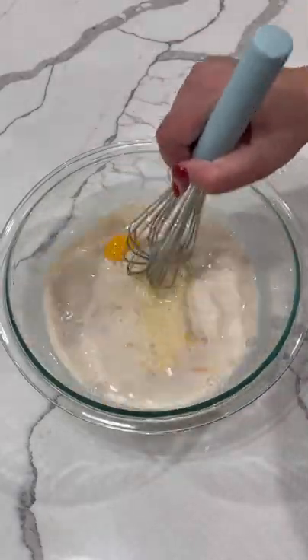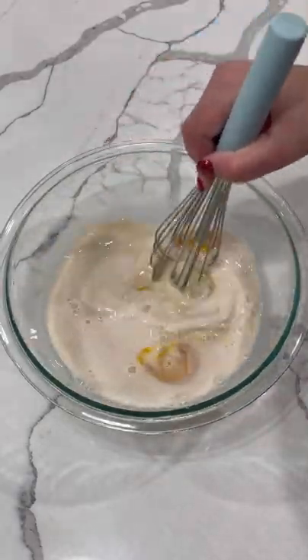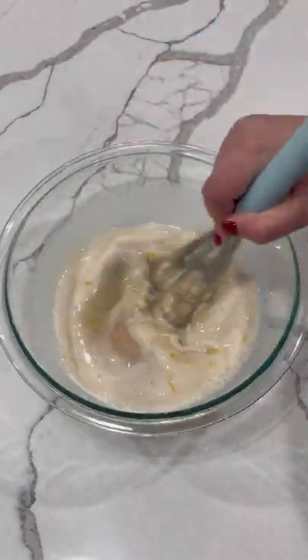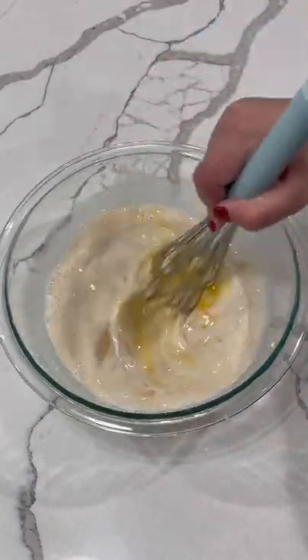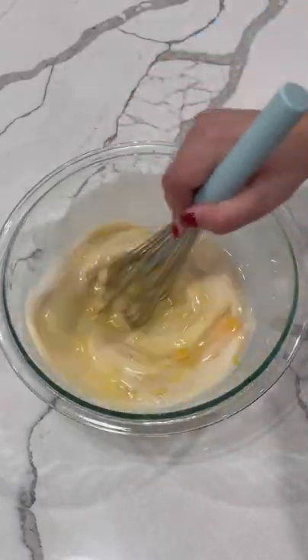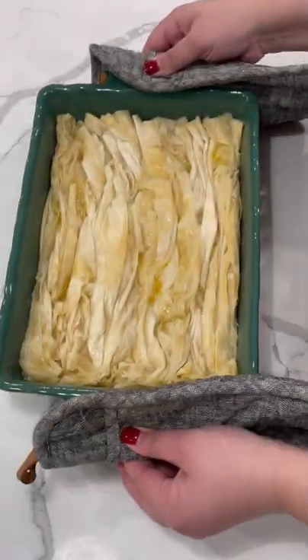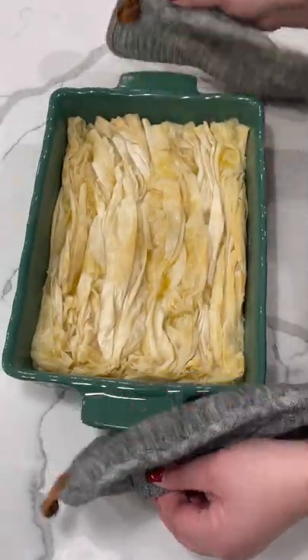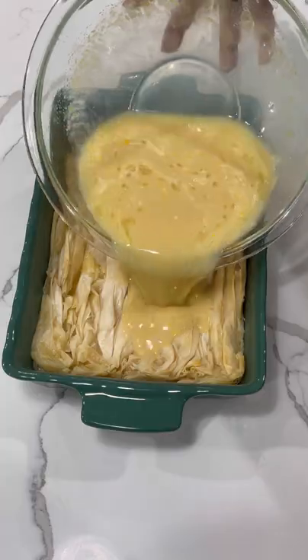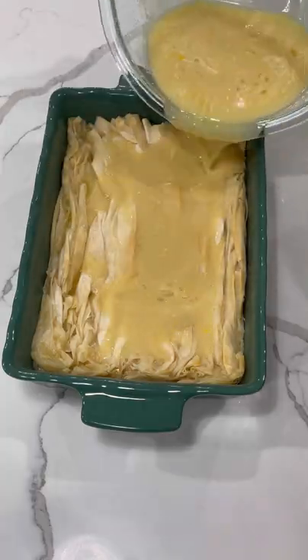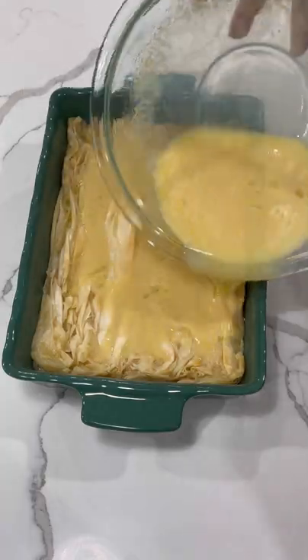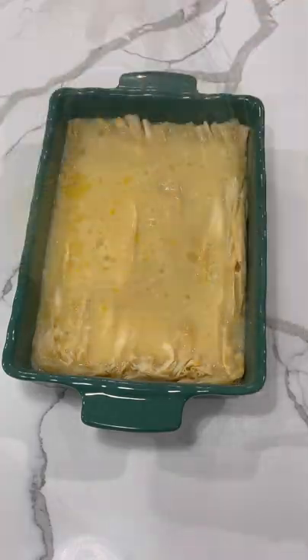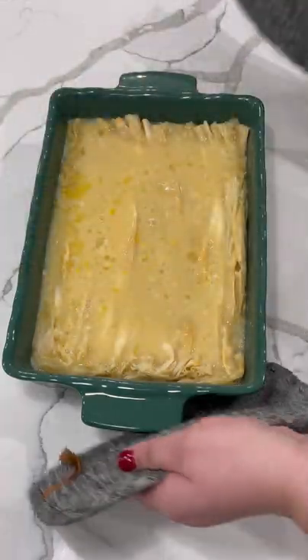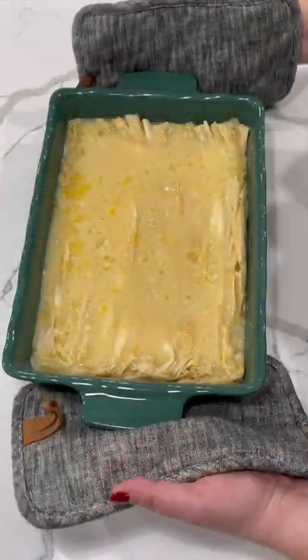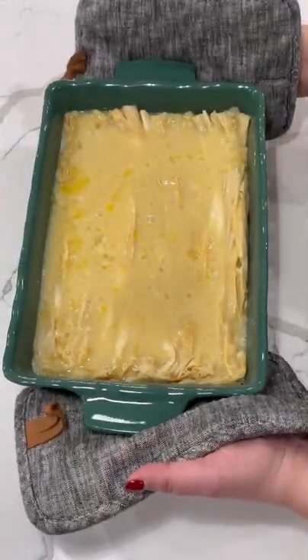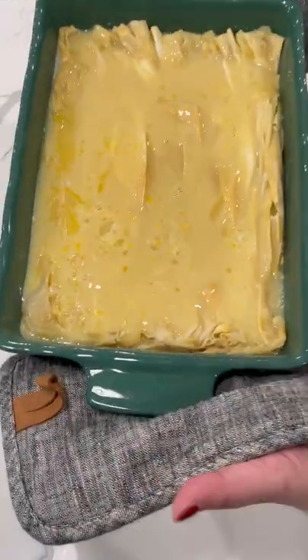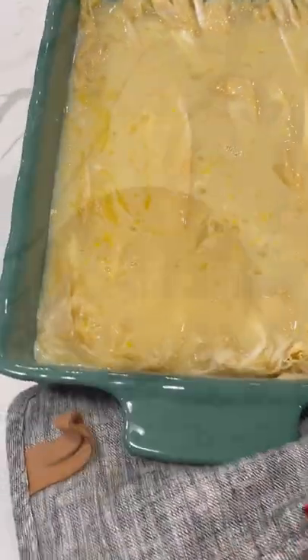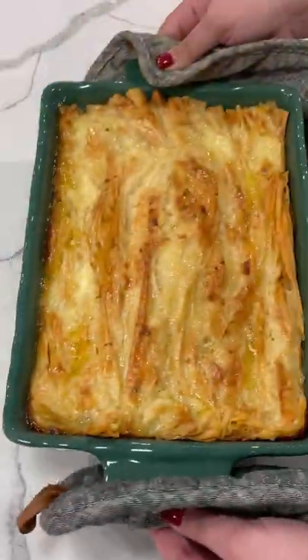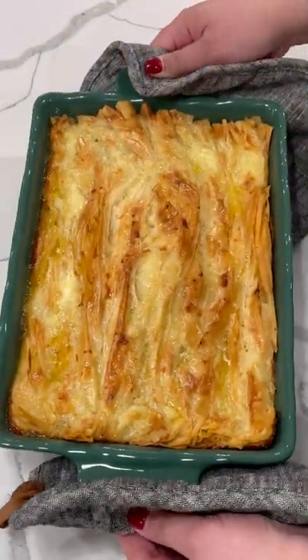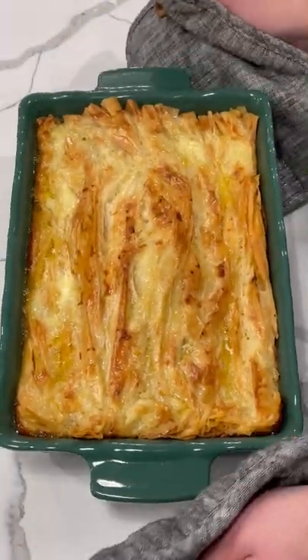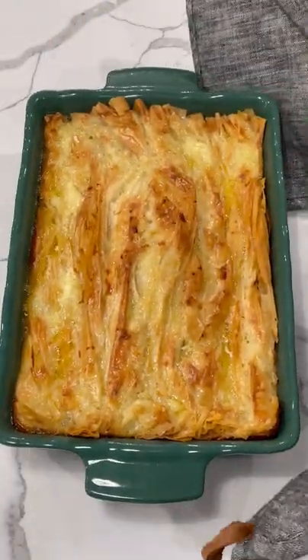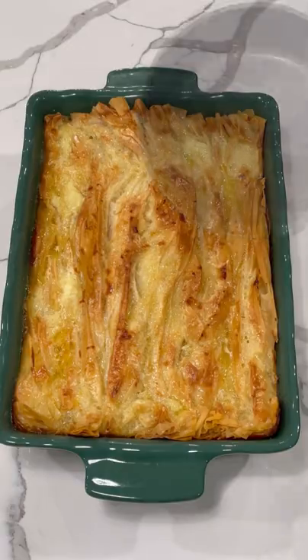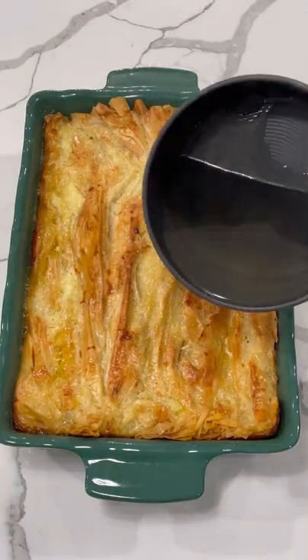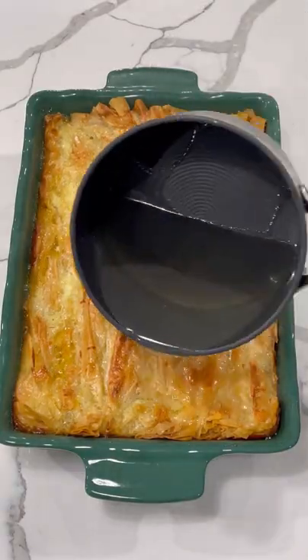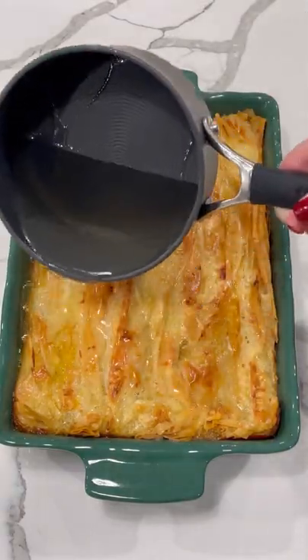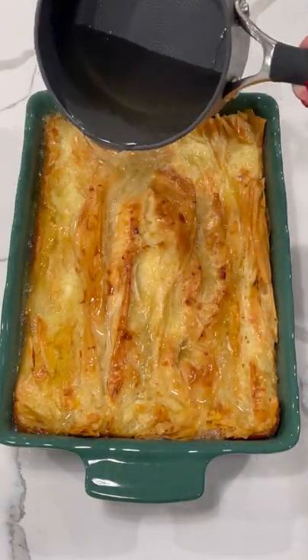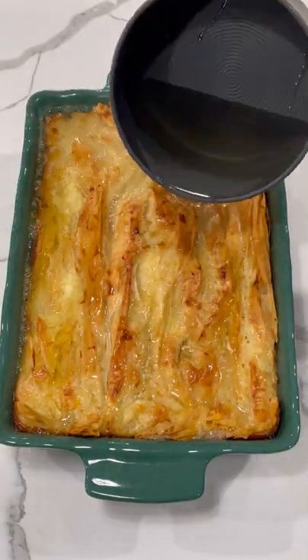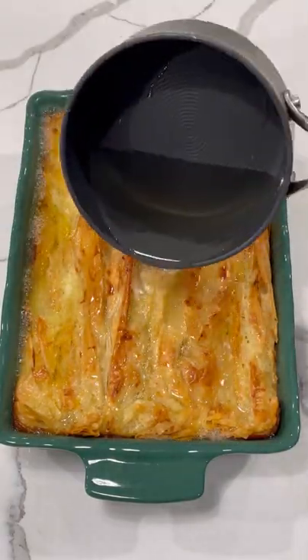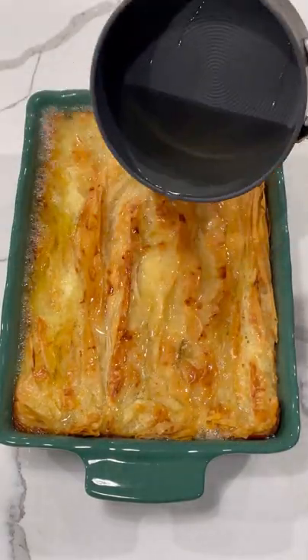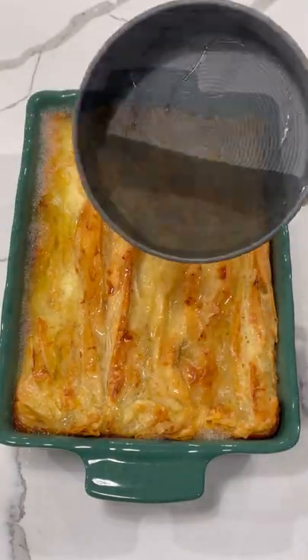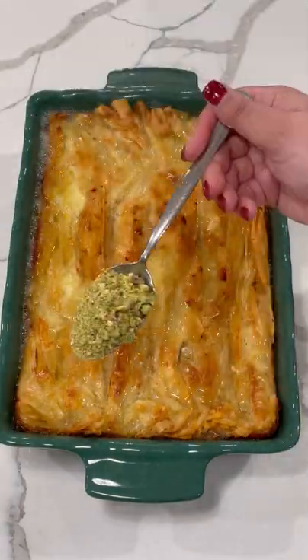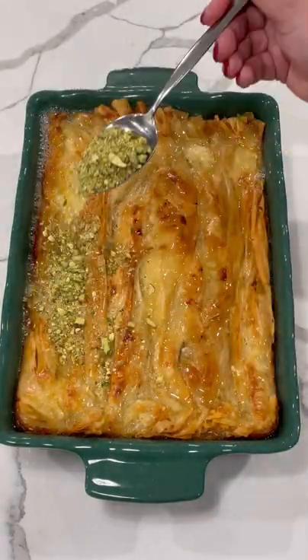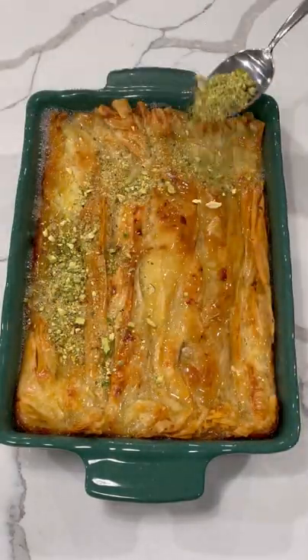You're gonna pour the custard right on top of the phyllo dough and bake for an additional 30 minutes. Then it comes out golden brown and you're gonna pour some simple syrup right on top. I chose to garnish mine with some chopped pistachios and it was beautiful.